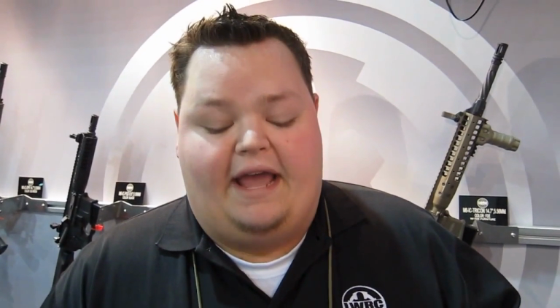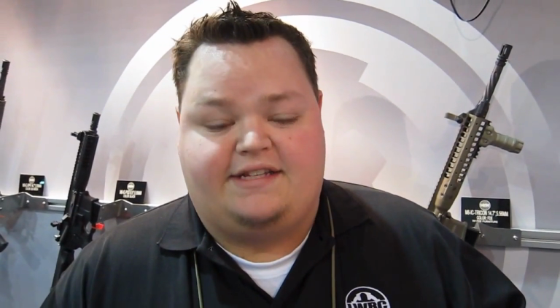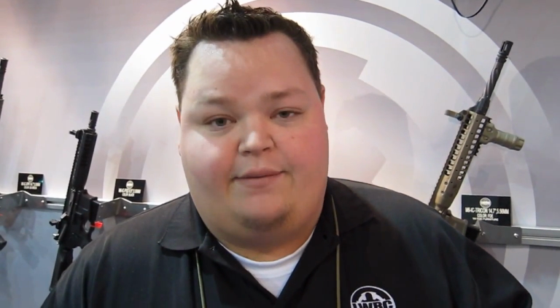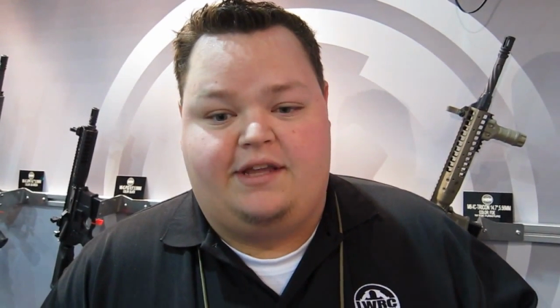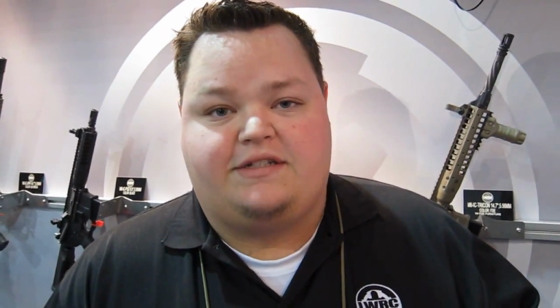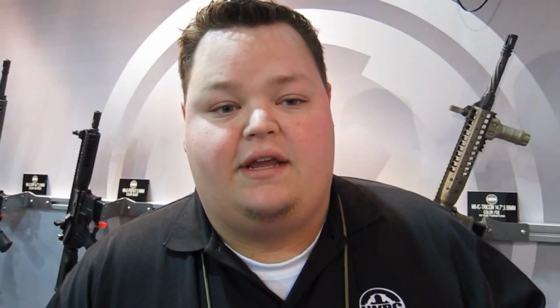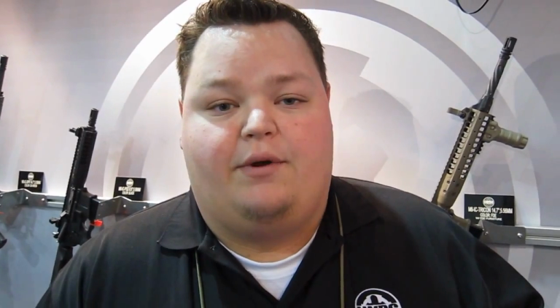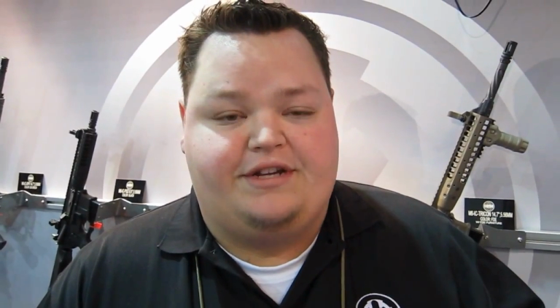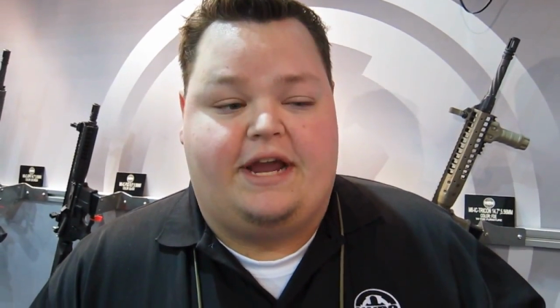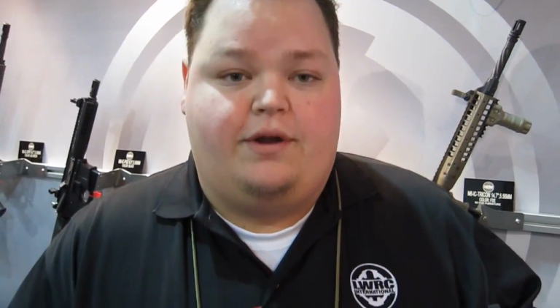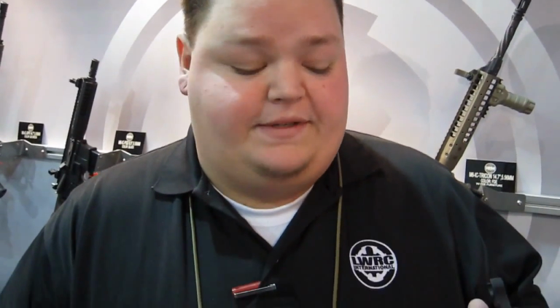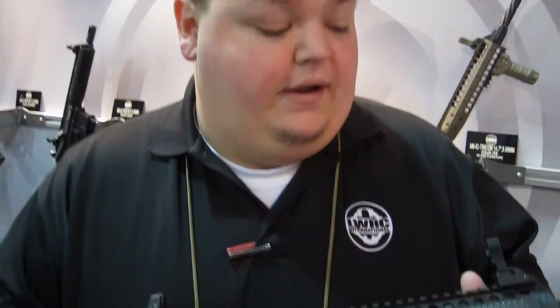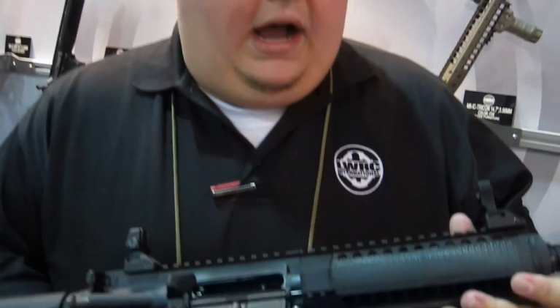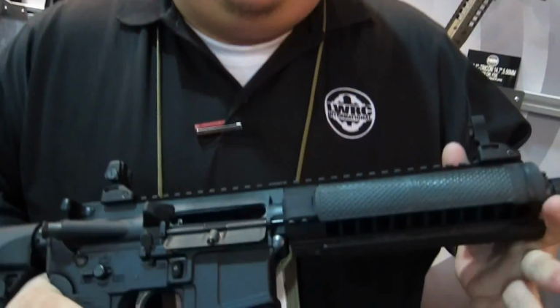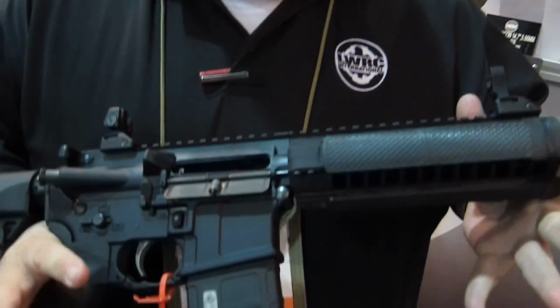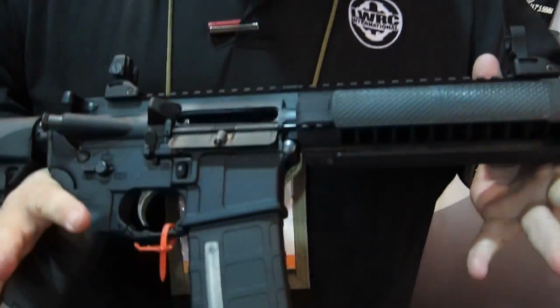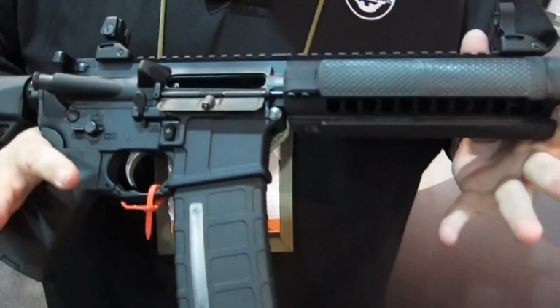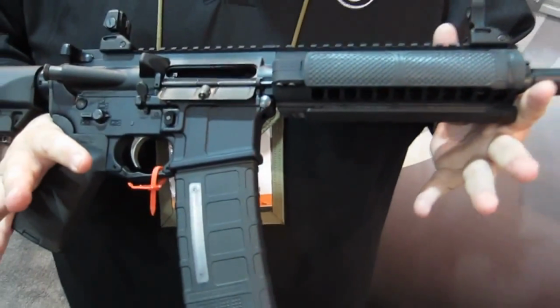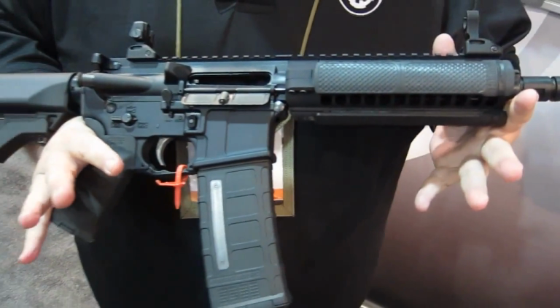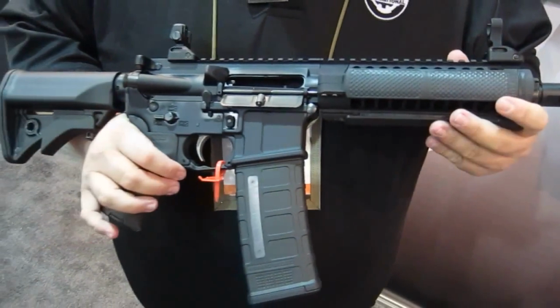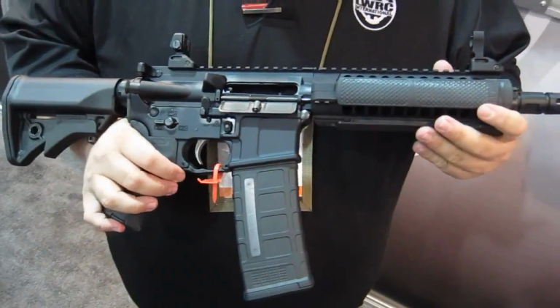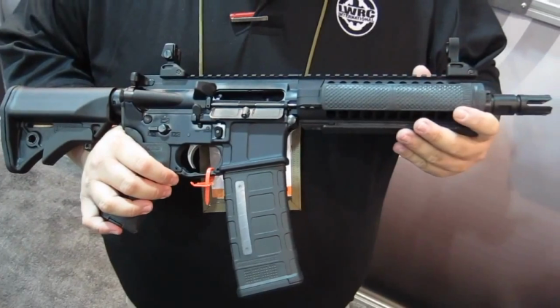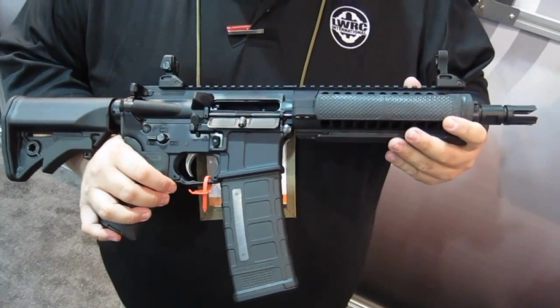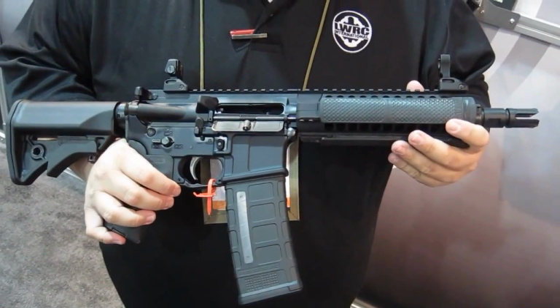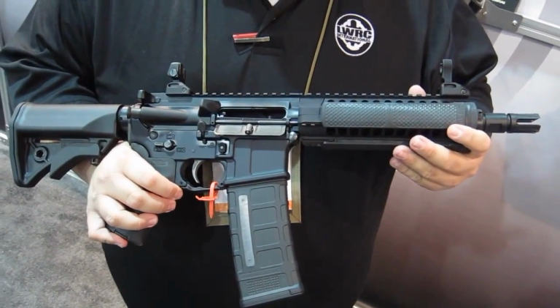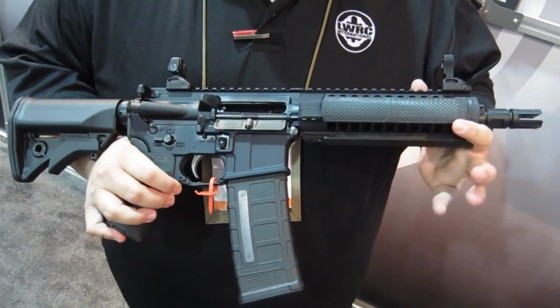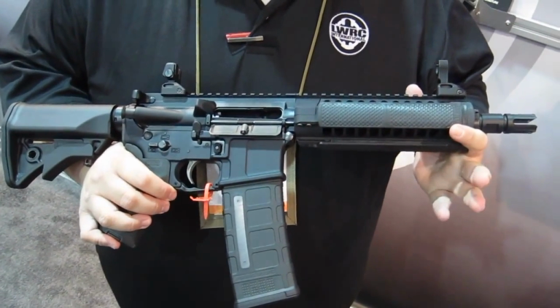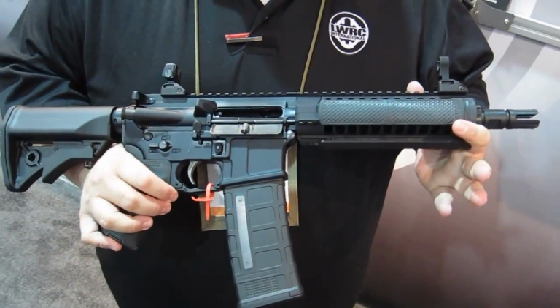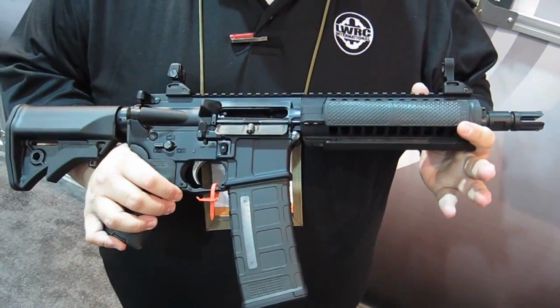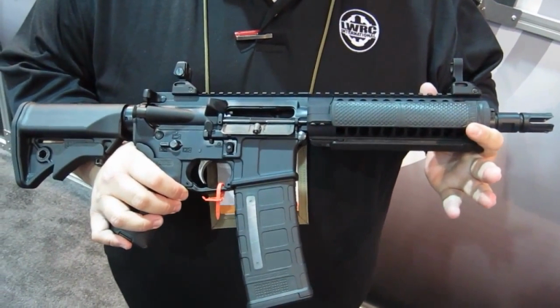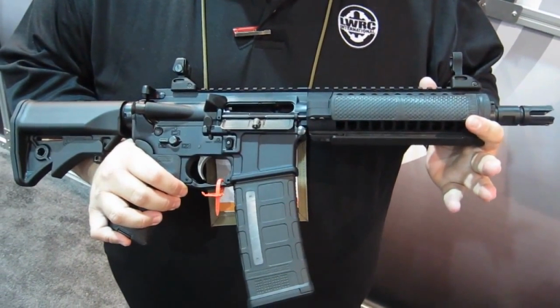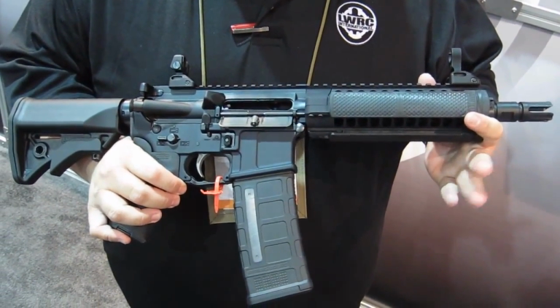Hey, this is Adam with LWRC. I'm one of the regional territory reps there. The gun I'm going over with you right now is our new 6.8 ECI-W. This is our proprietary 6.8 platform.